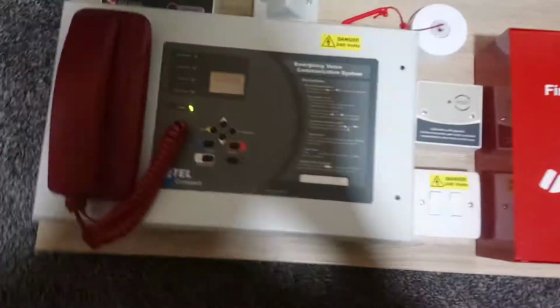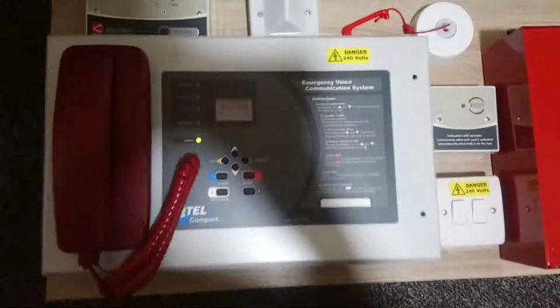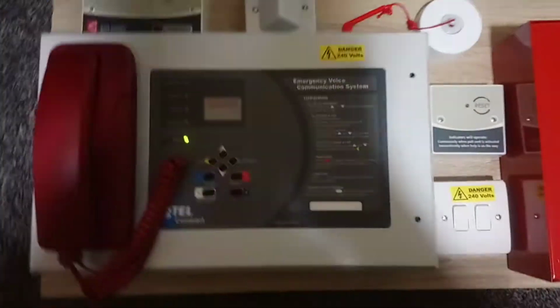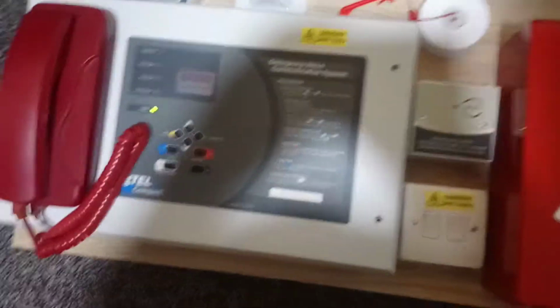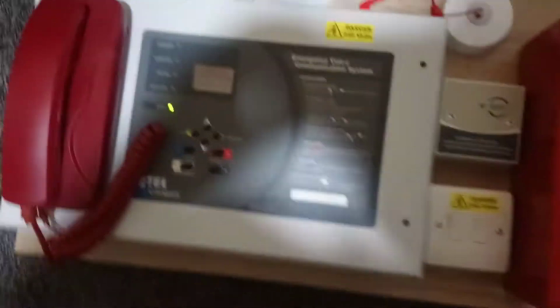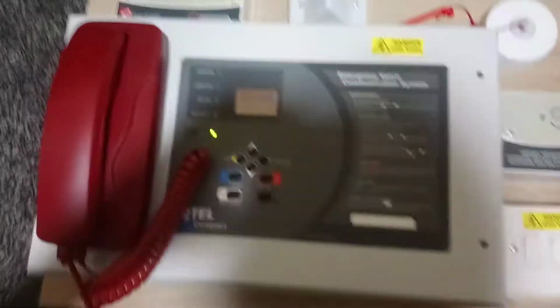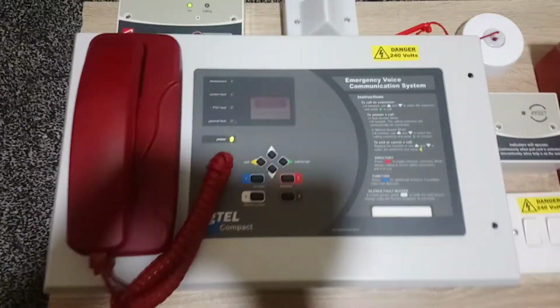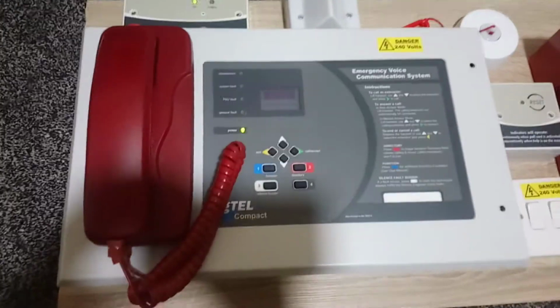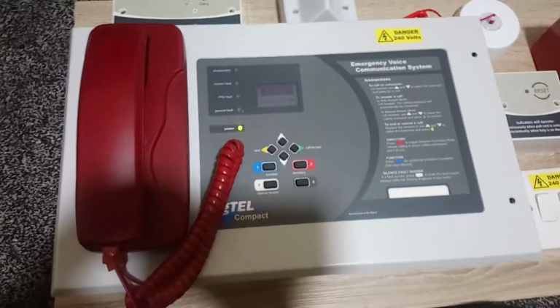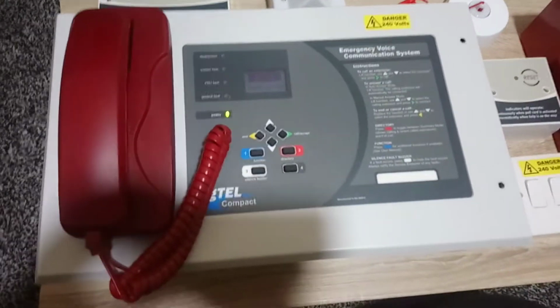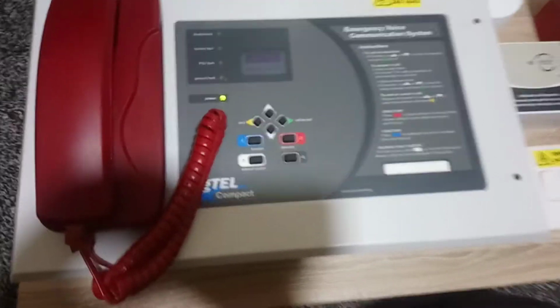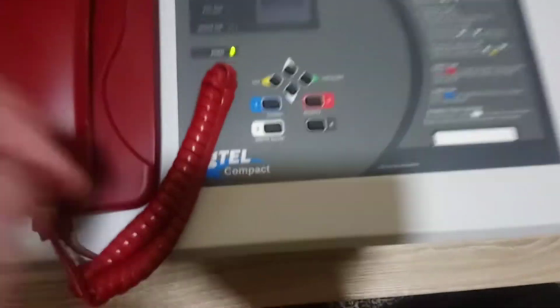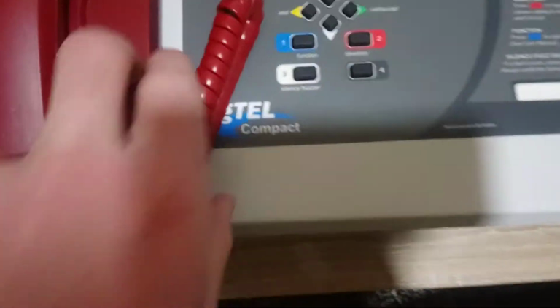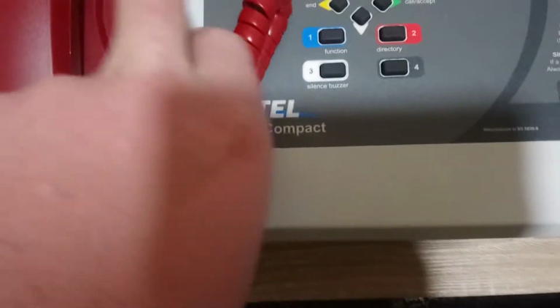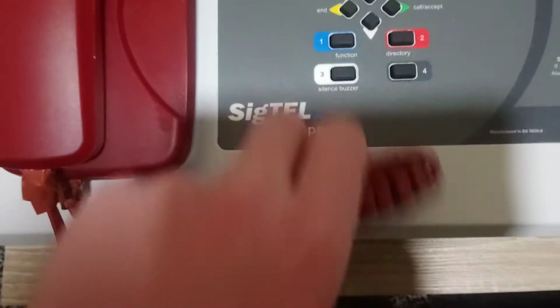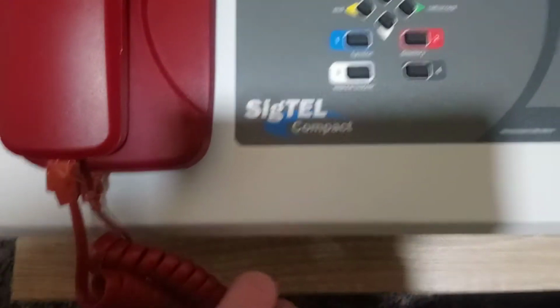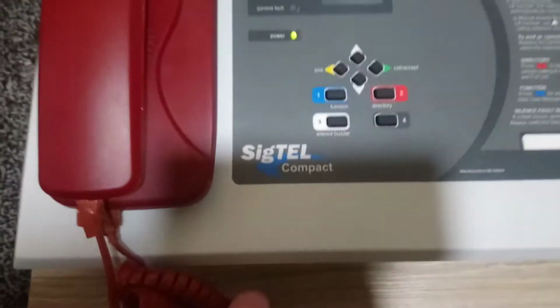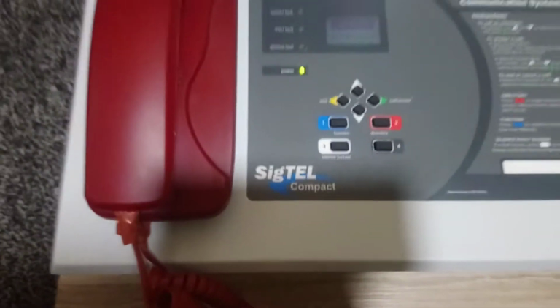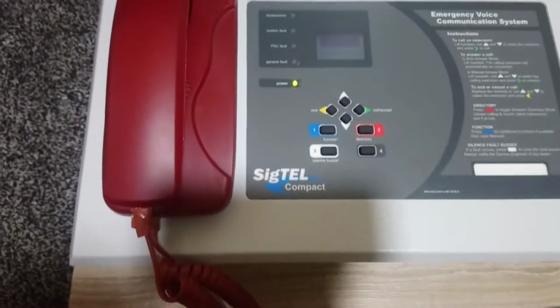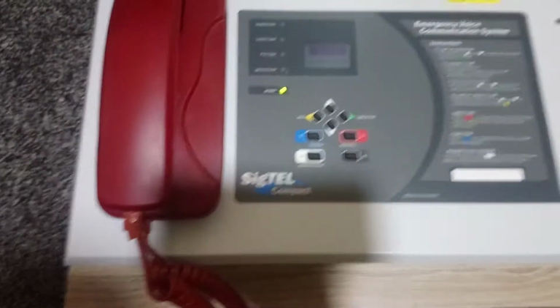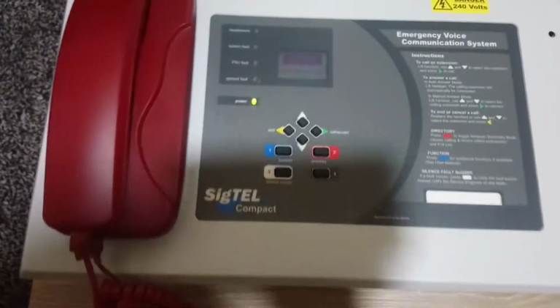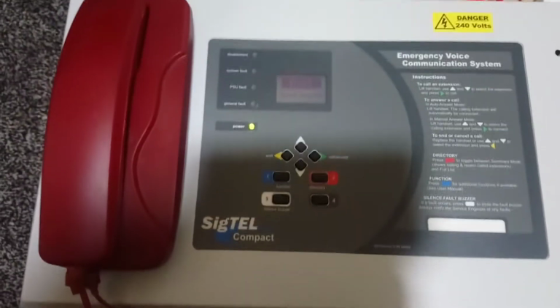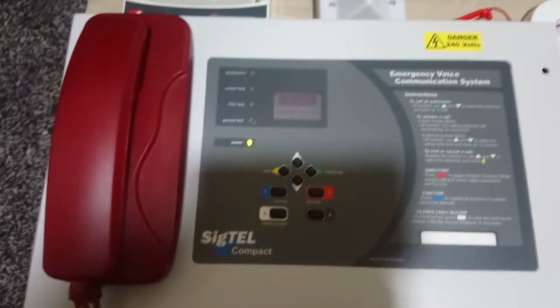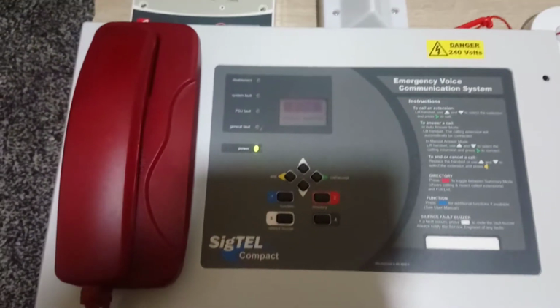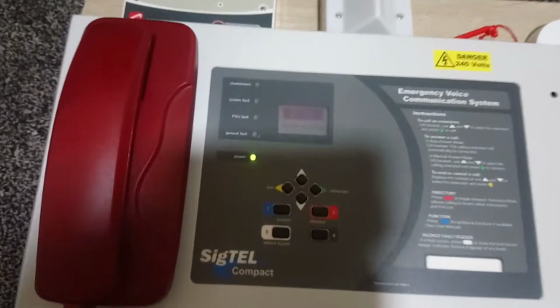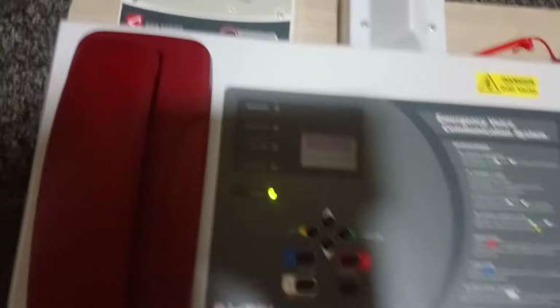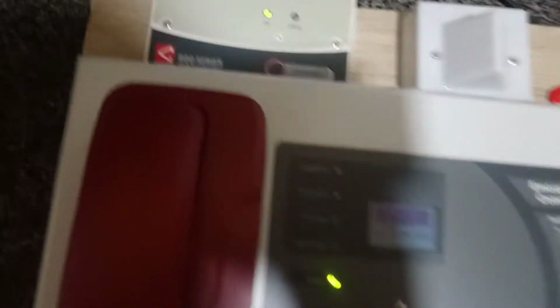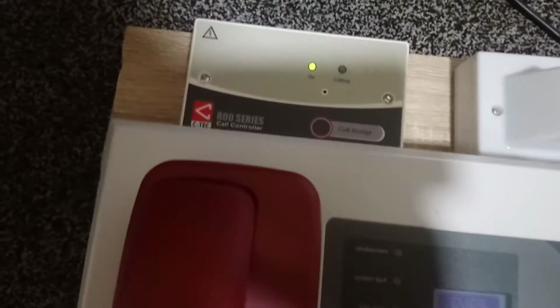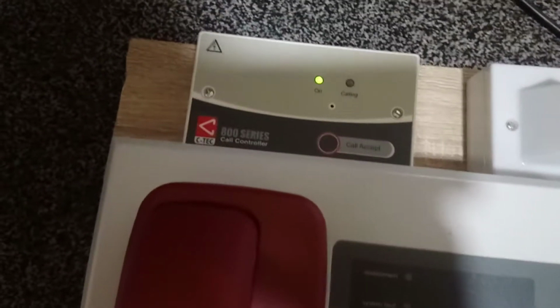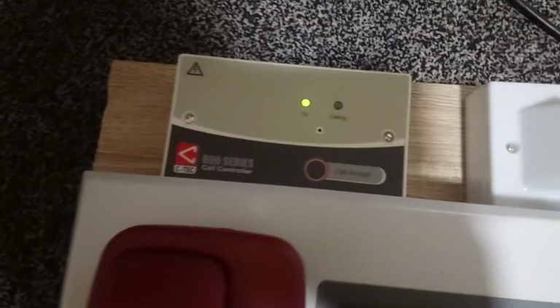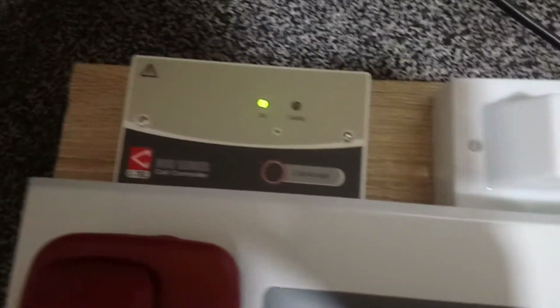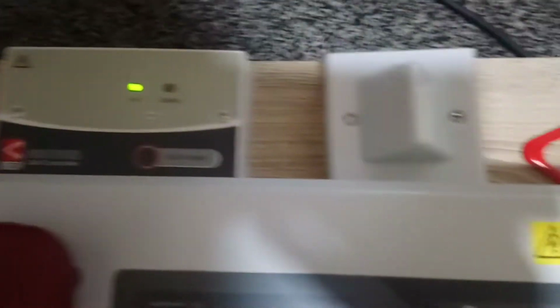In this video I'm going to be showing you my newest panel which I've built. It's a CTEK Sigtel compact system — a disabled refuge panel that's also got a disabled toilet alarm.